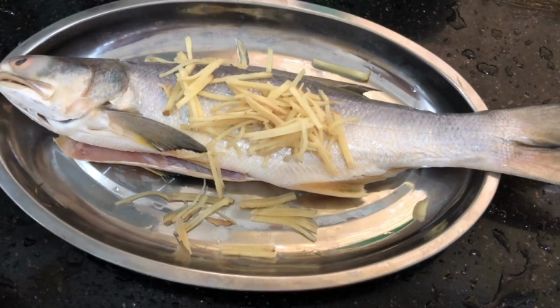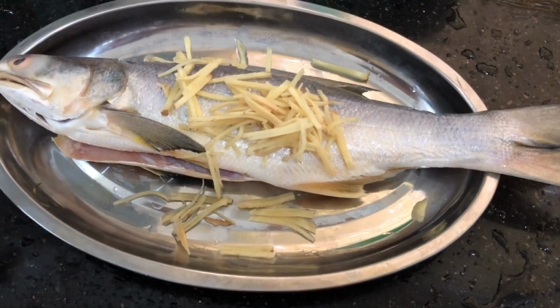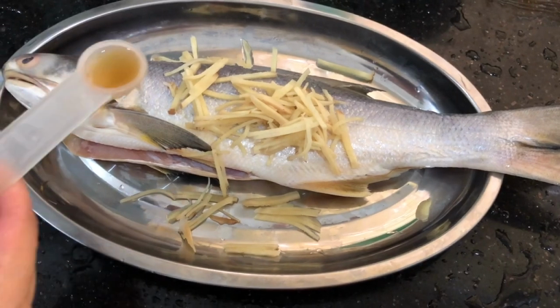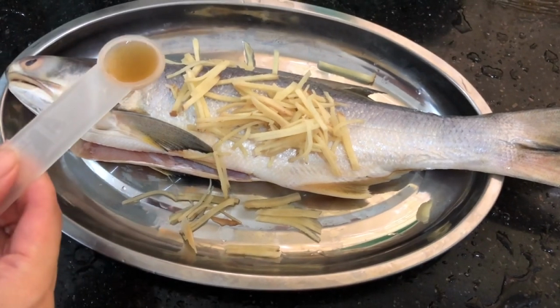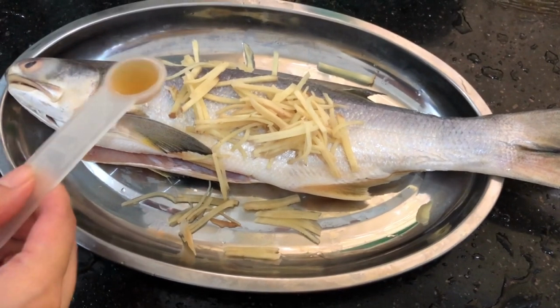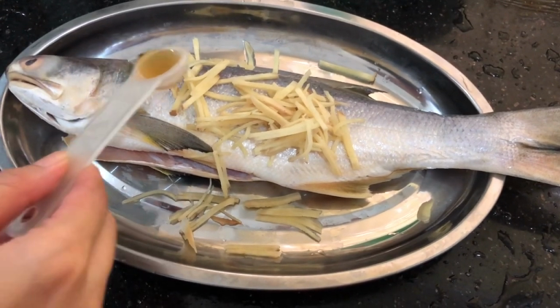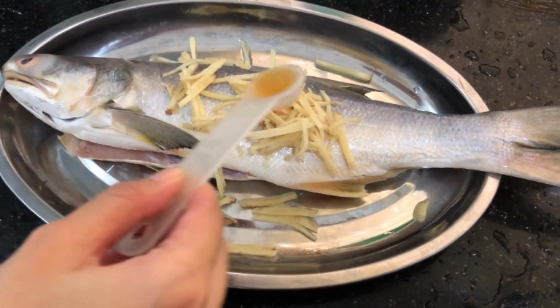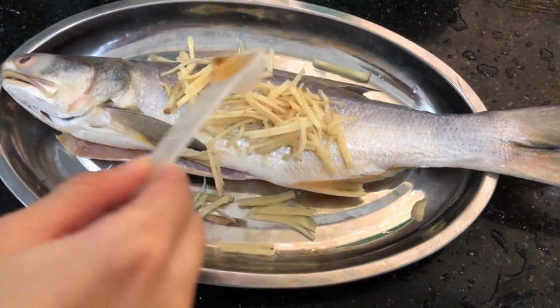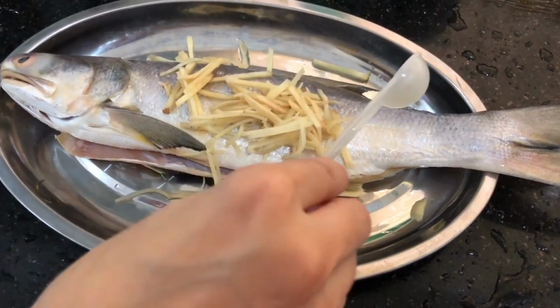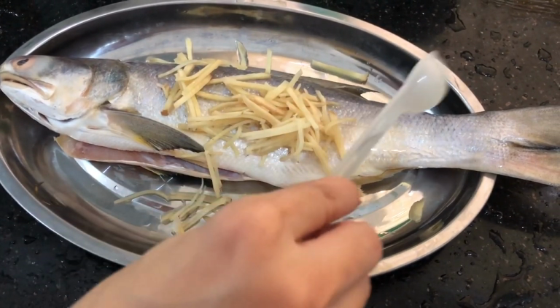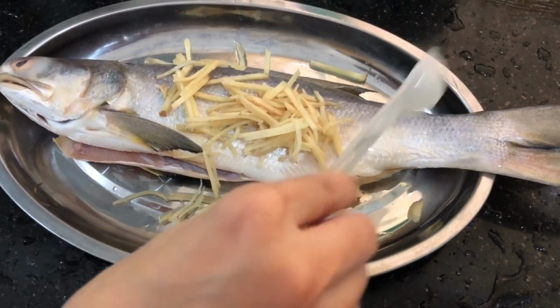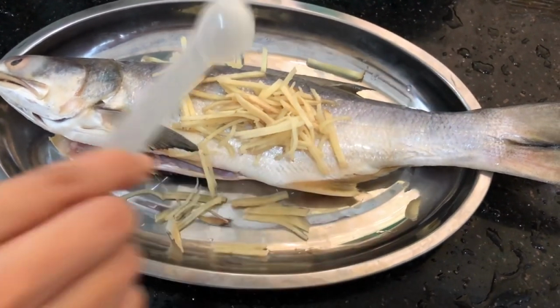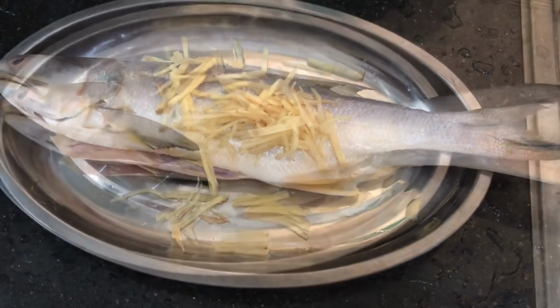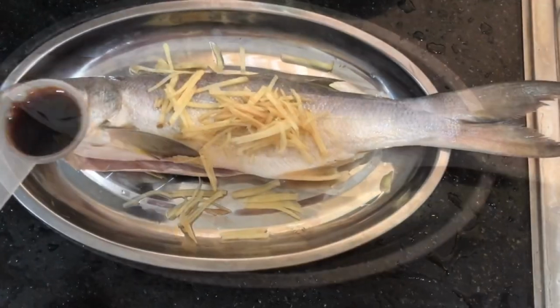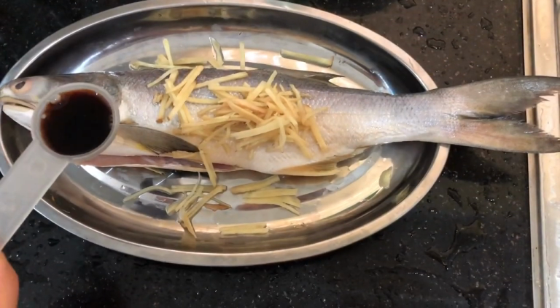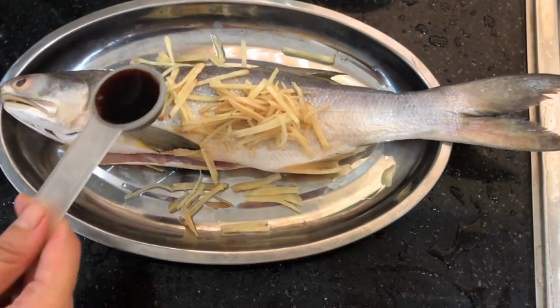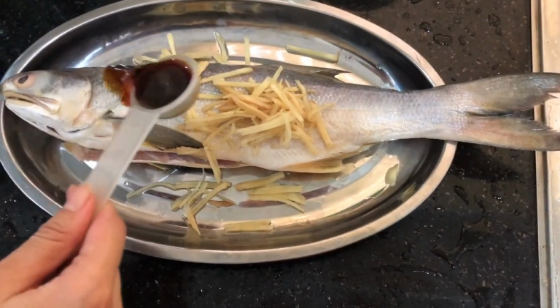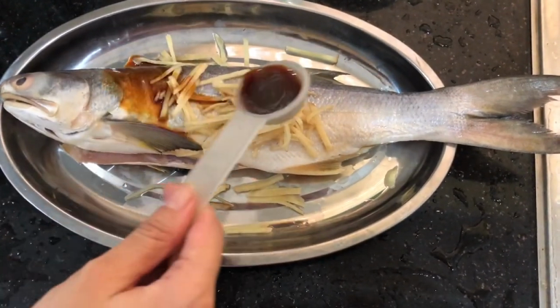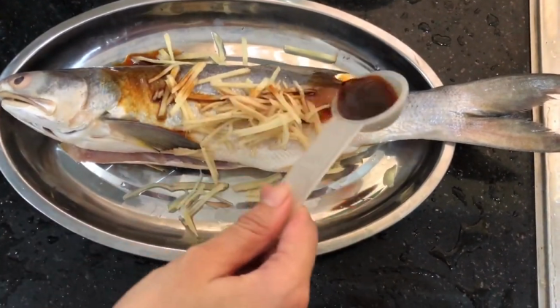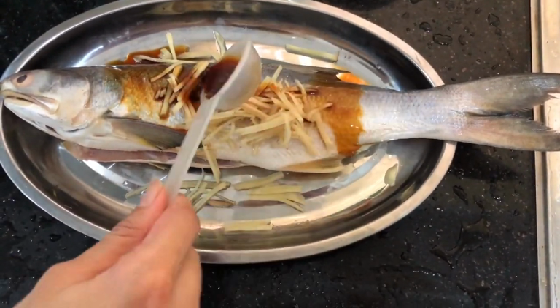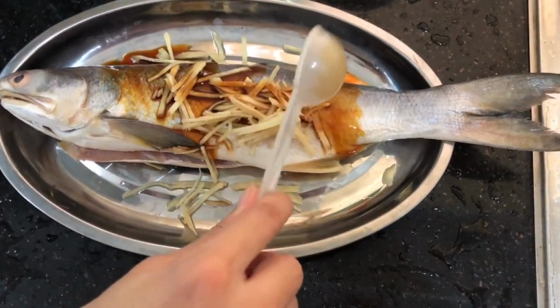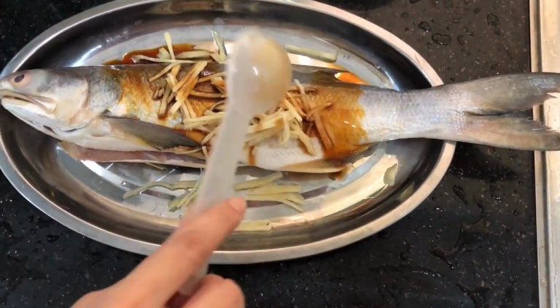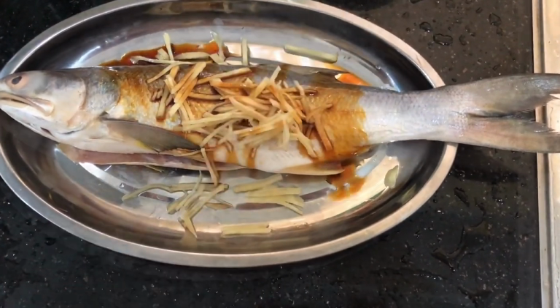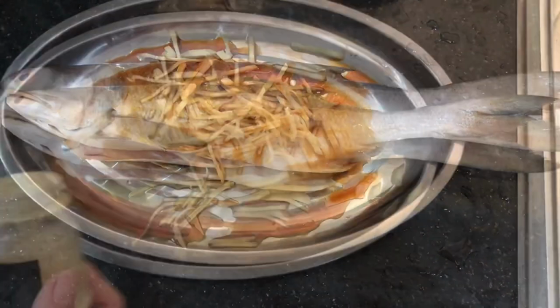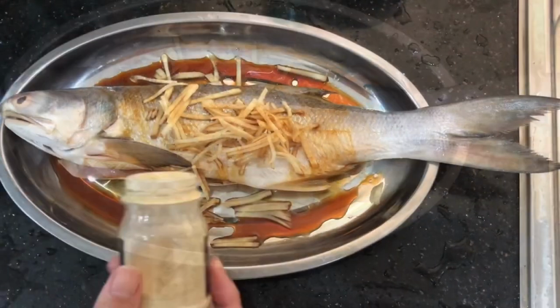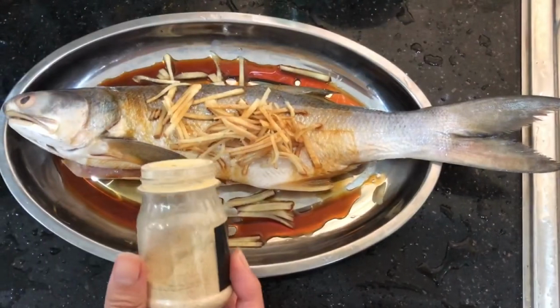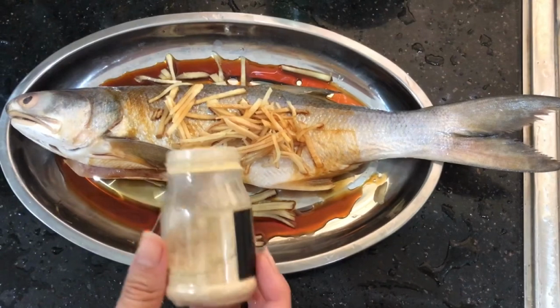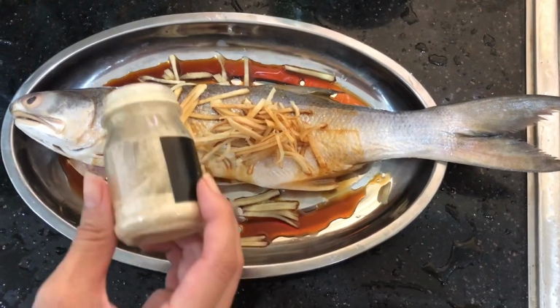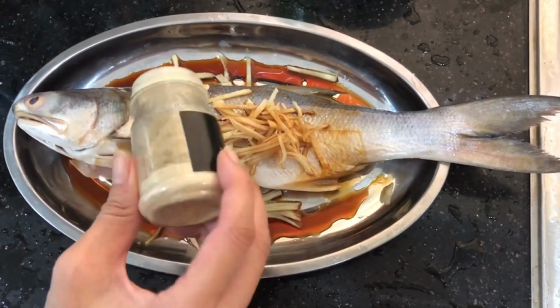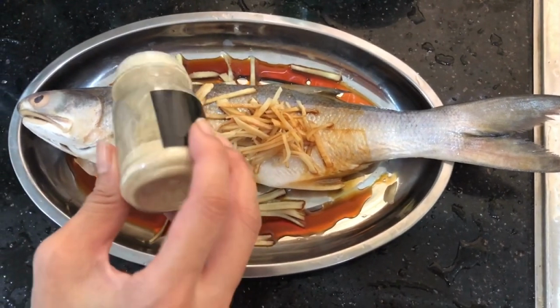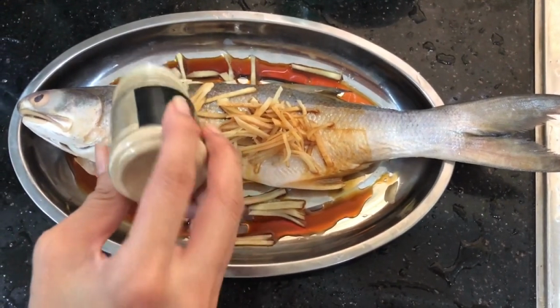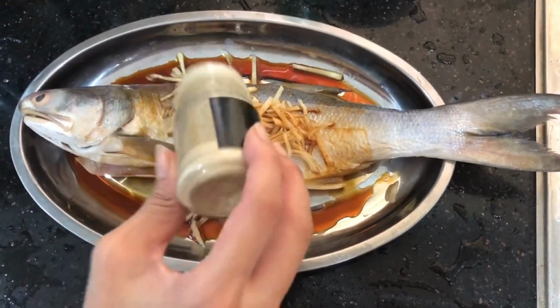Drizzle 2 teaspoons of ginger wine and 2 tablespoons of light soy sauce over the fish. Add a few dashes of white pepper.